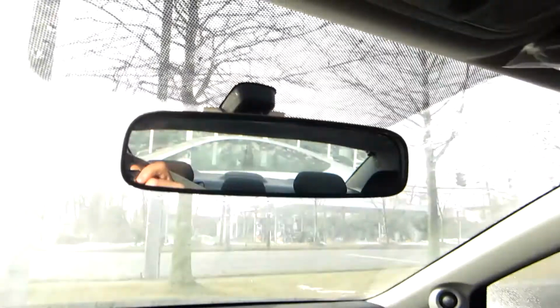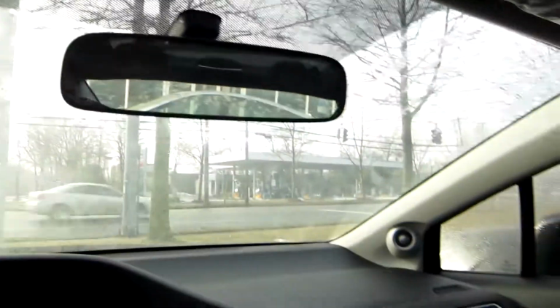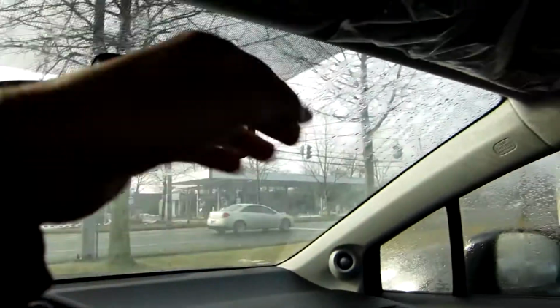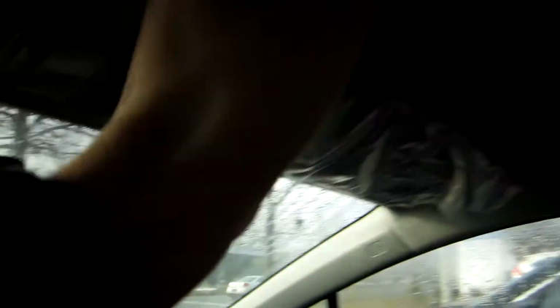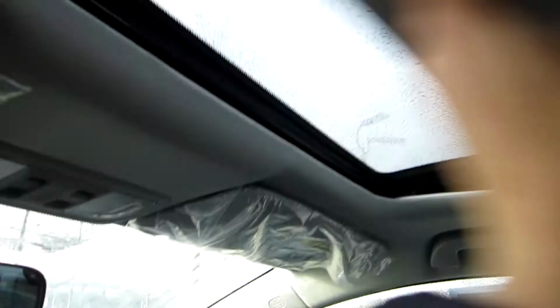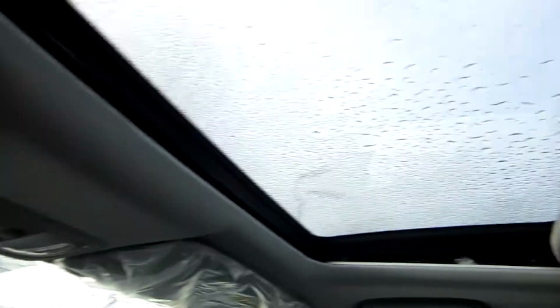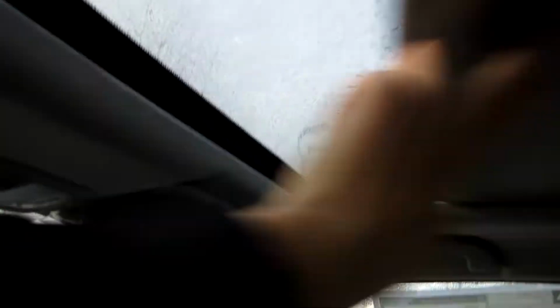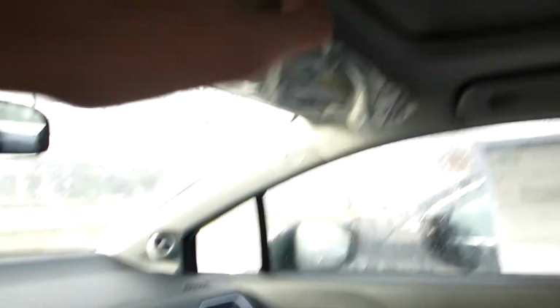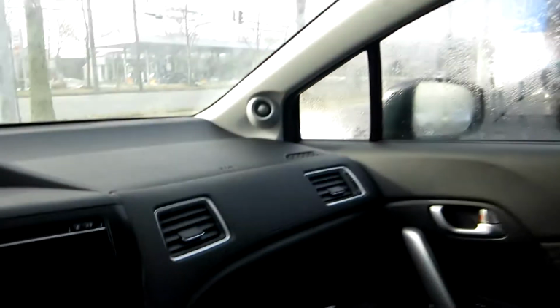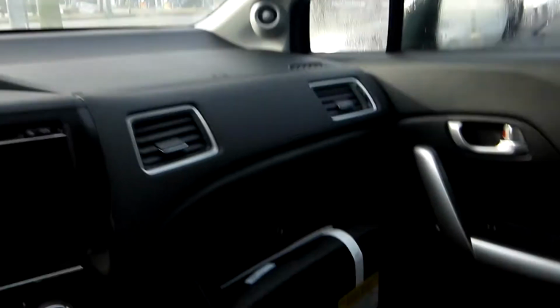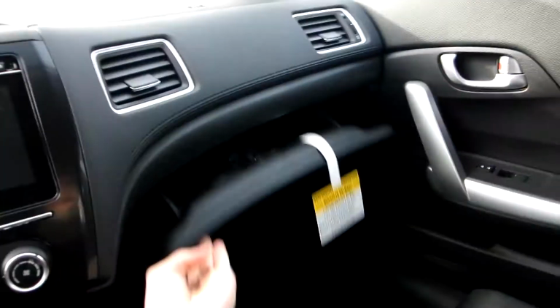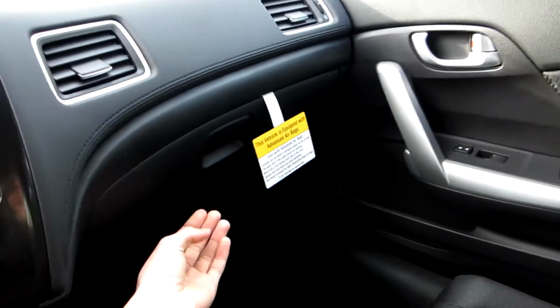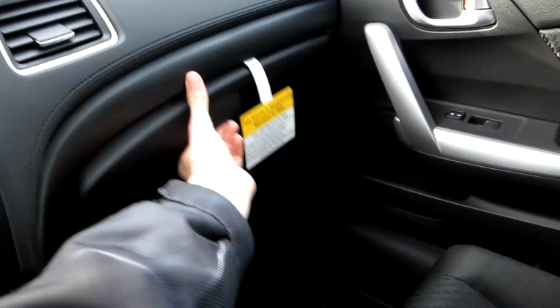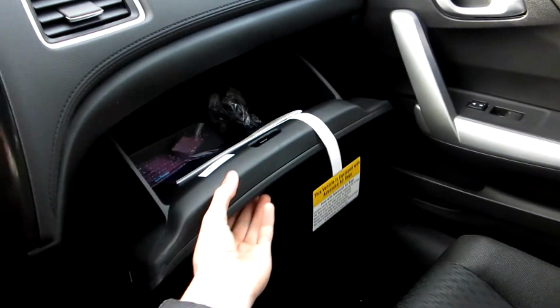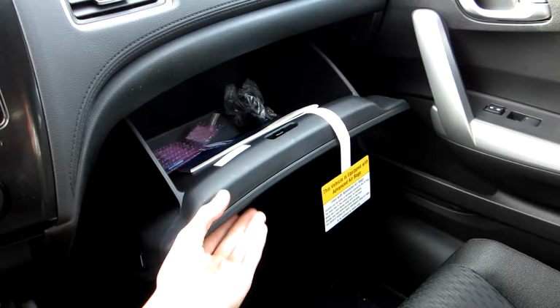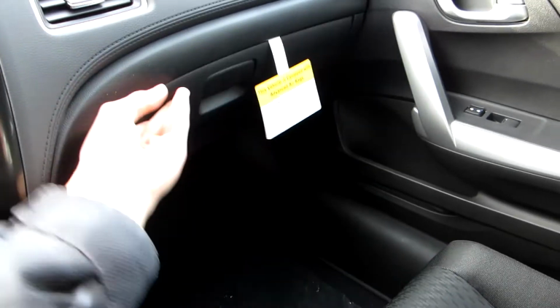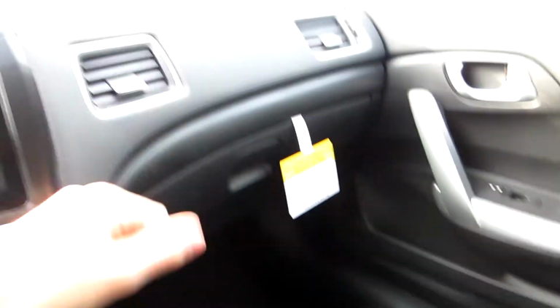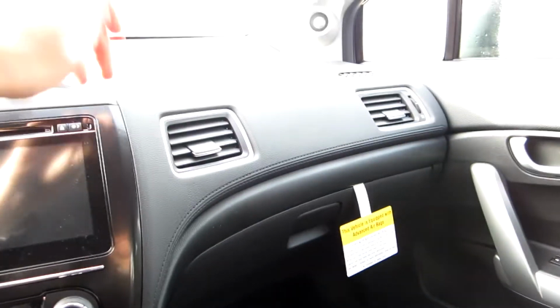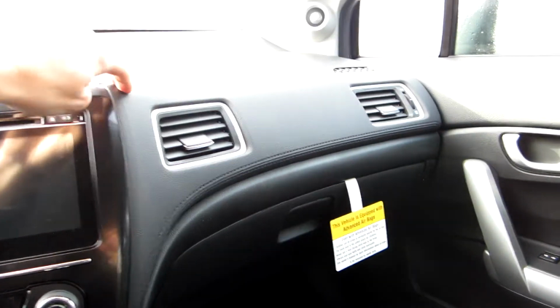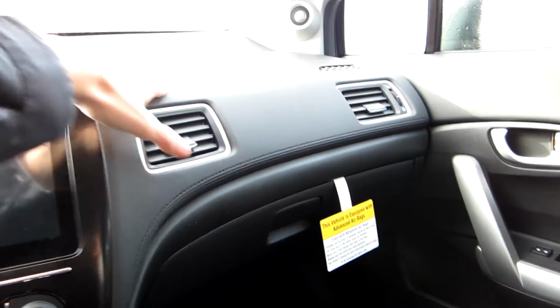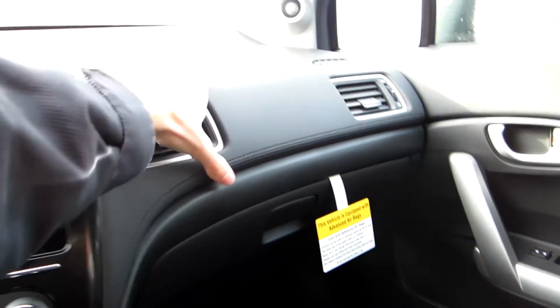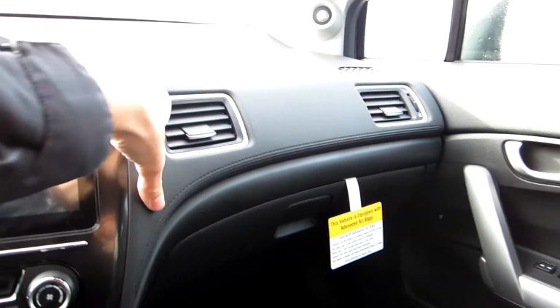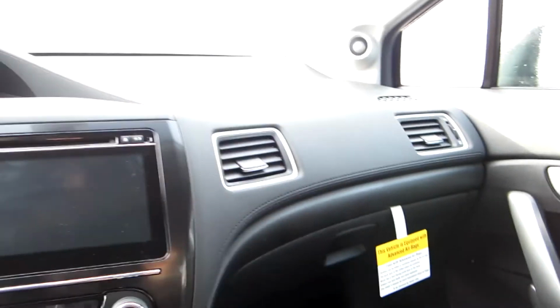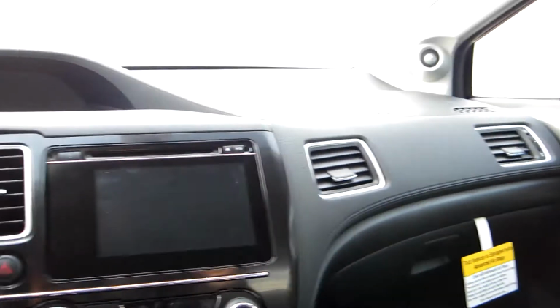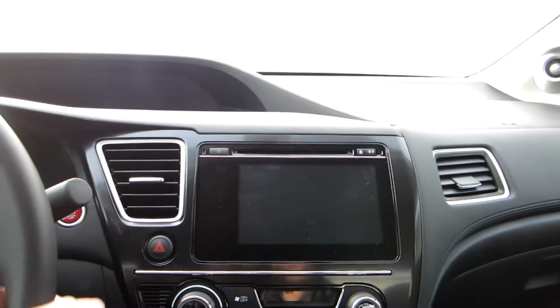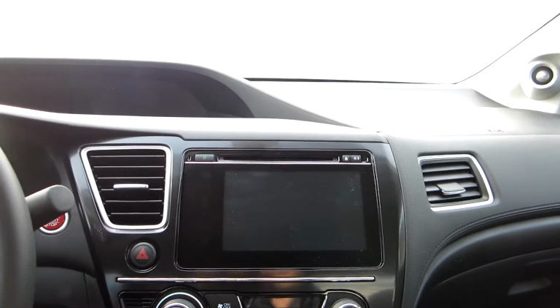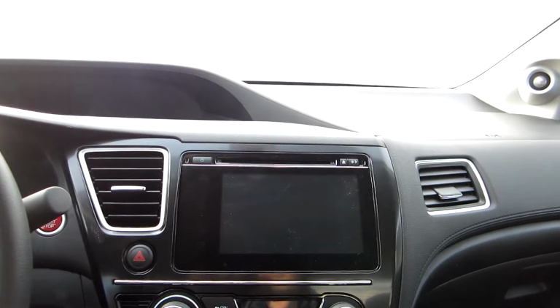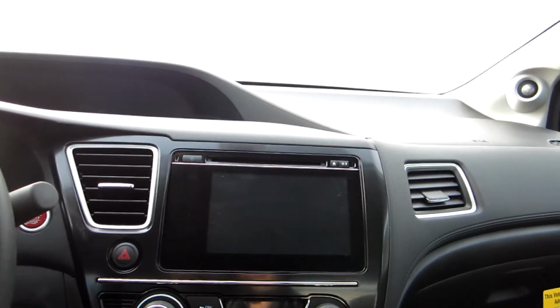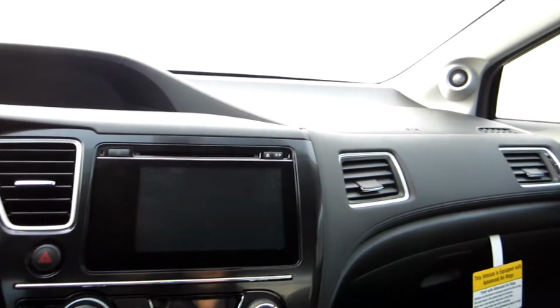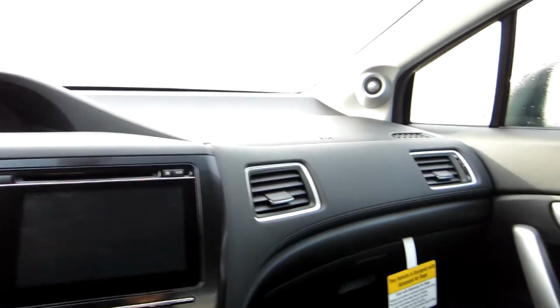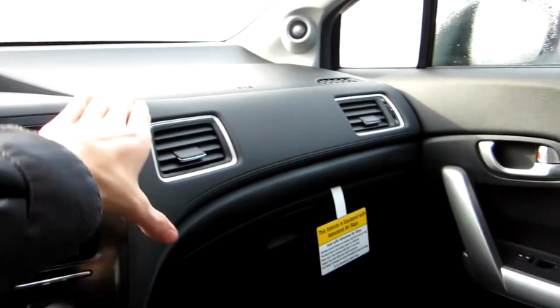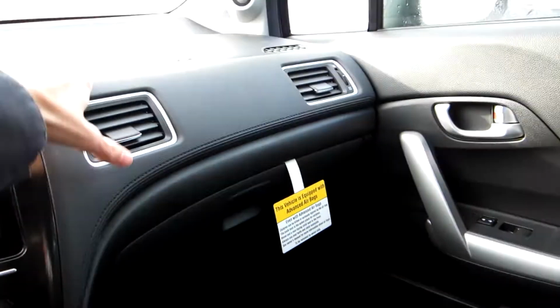It has a dimming rearview mirror and a full power sunroof, as I mentioned. The glove box is damped, kind of. Interior quality is actually very nice — I would say it's actually better than the Jetta at this point now.